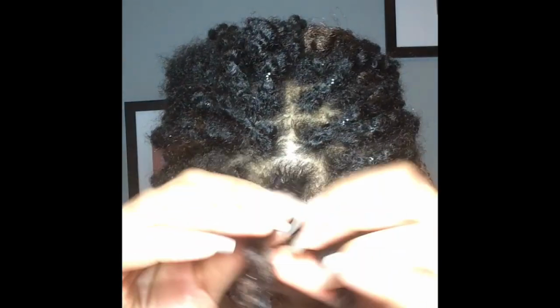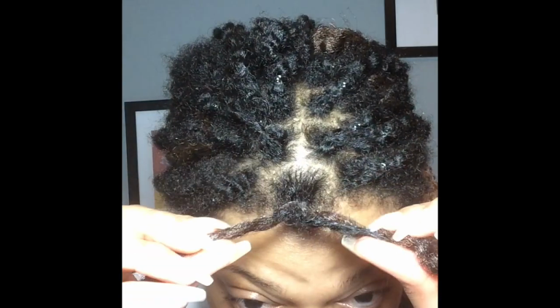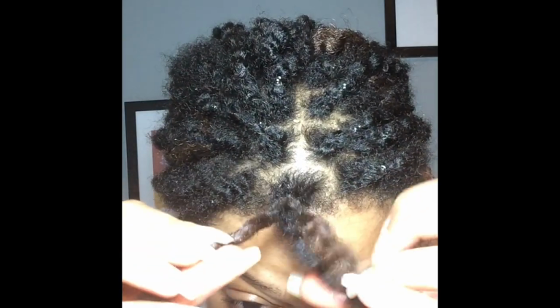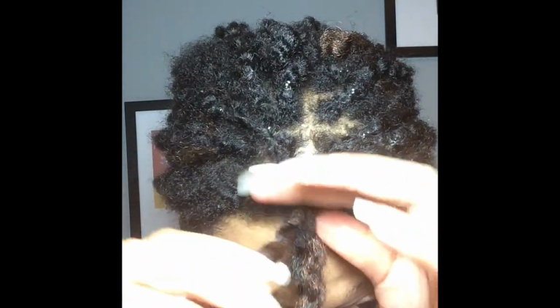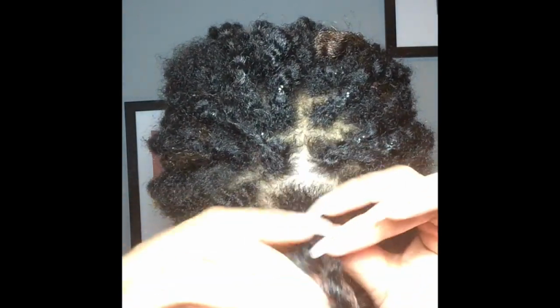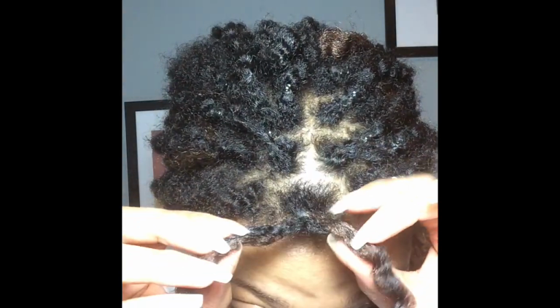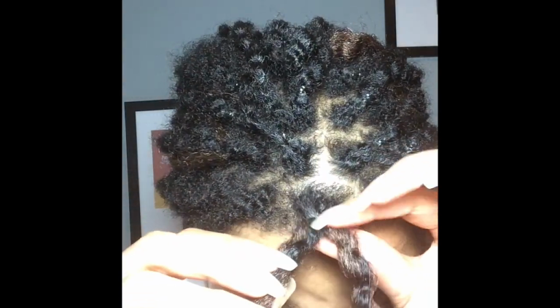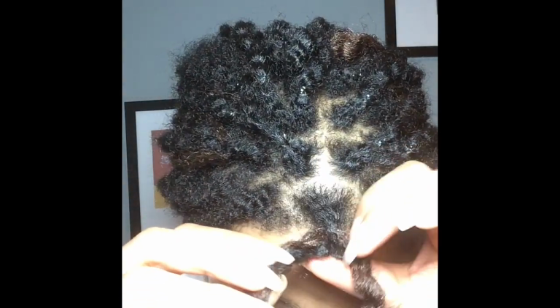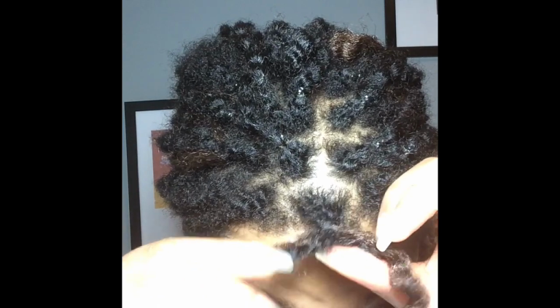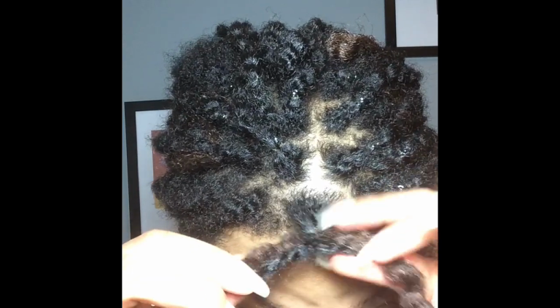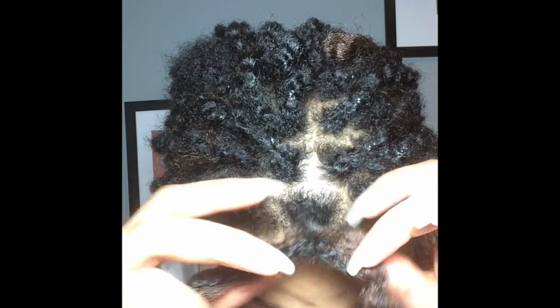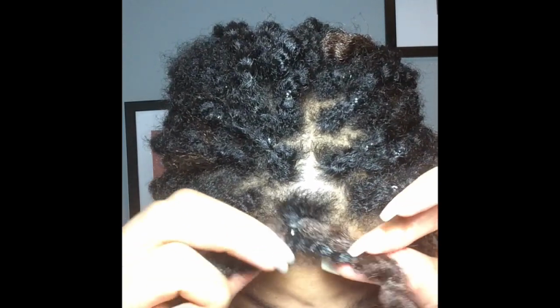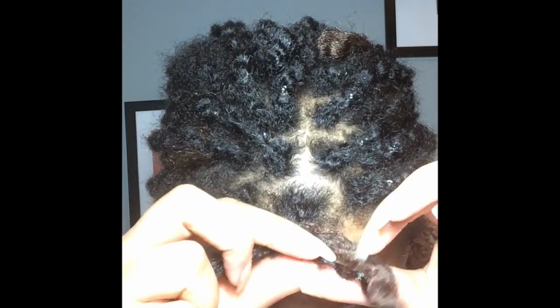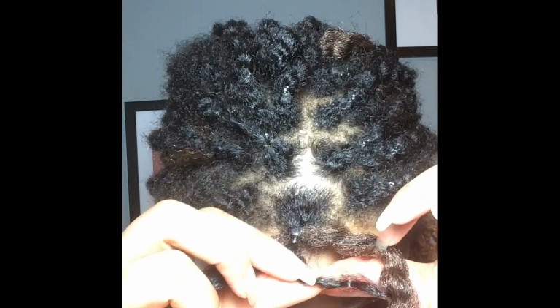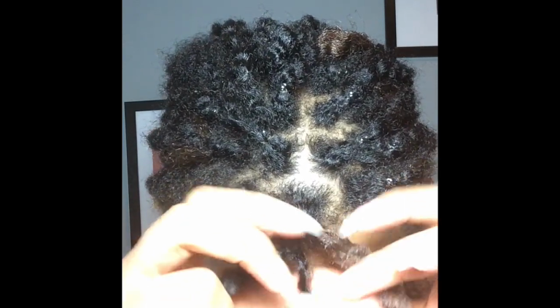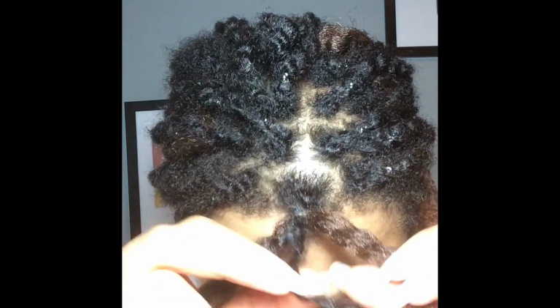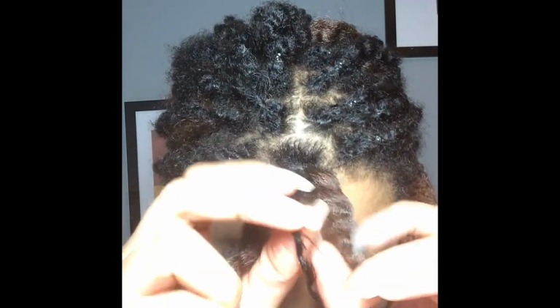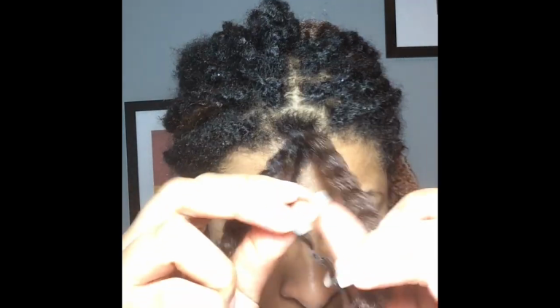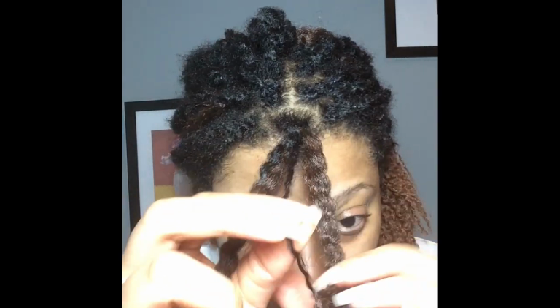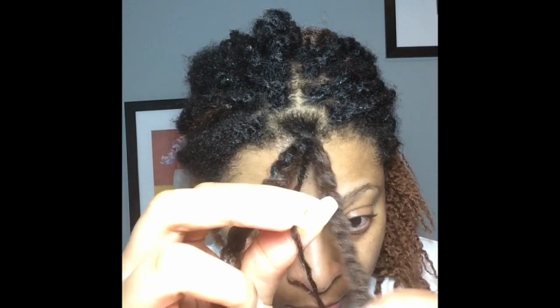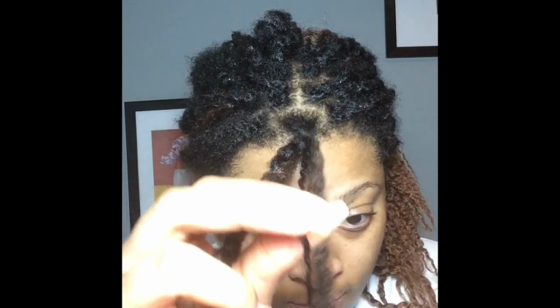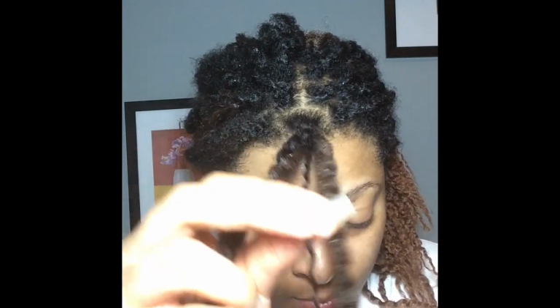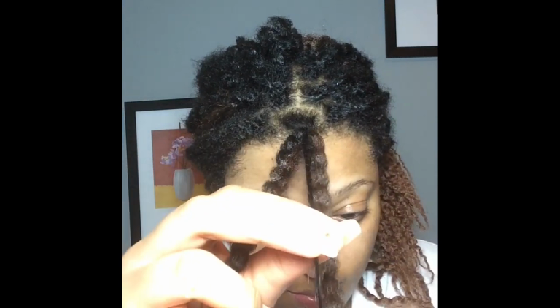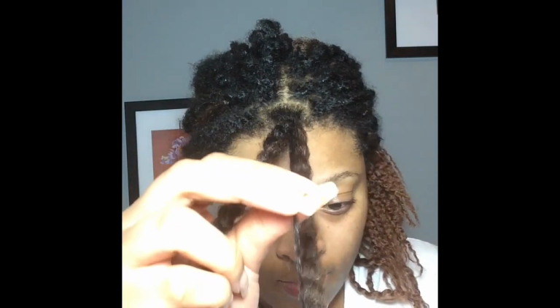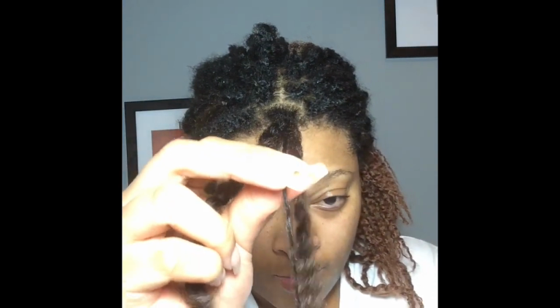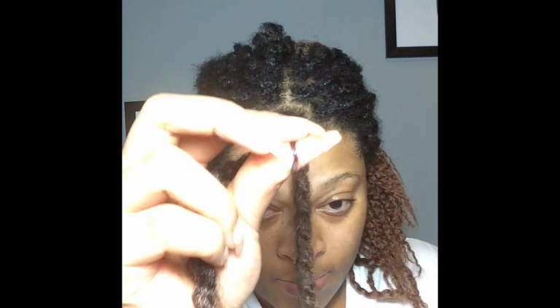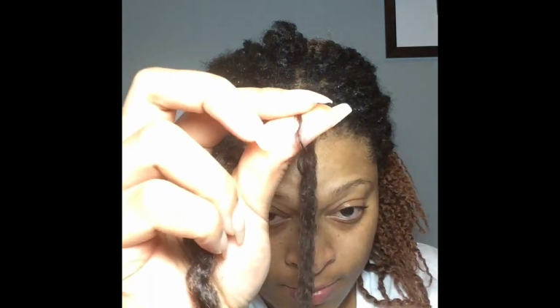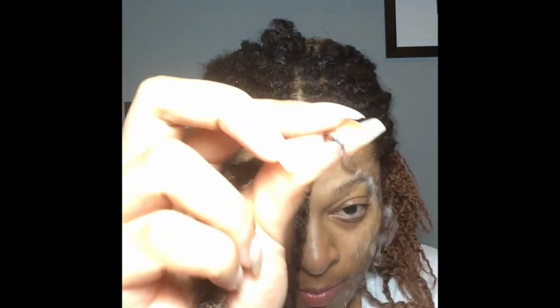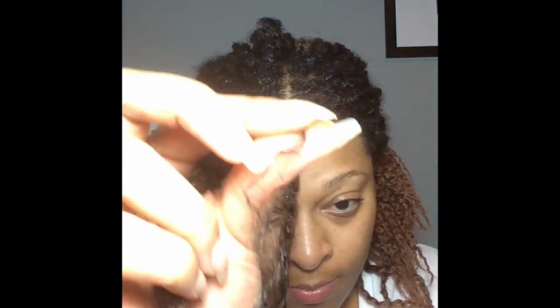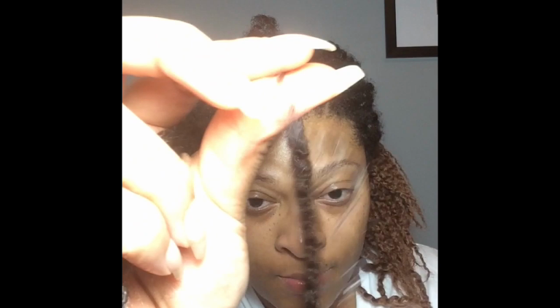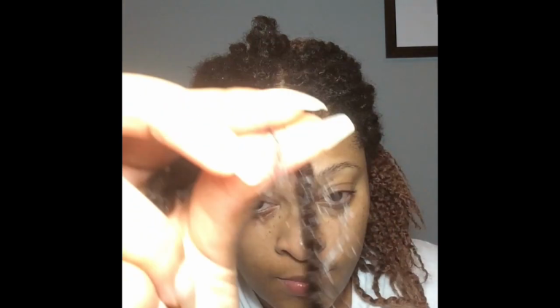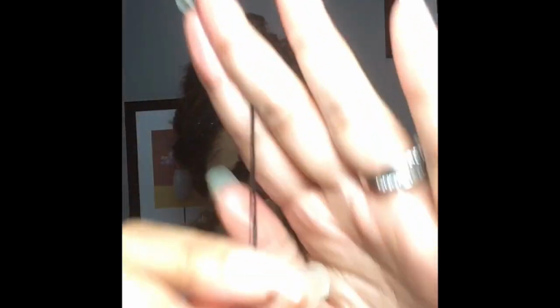Here is the point where you find your natural hair to separate it from the extension hair. This process should be easy and your hair should just glide off — it shouldn't be catching anything. It's a very smooth separation.